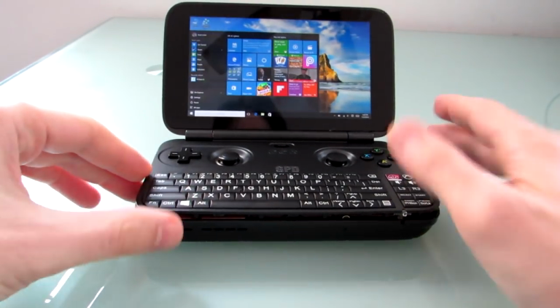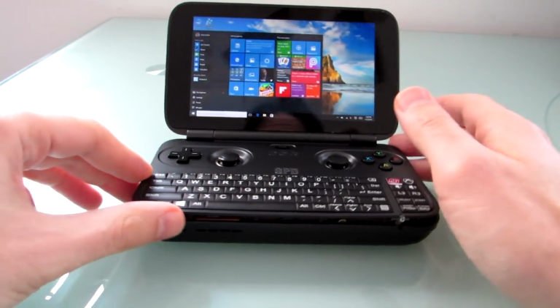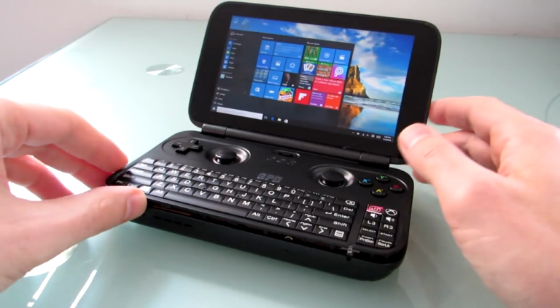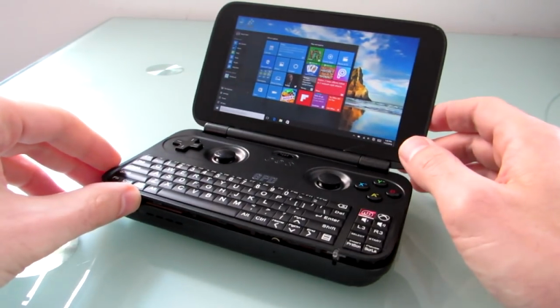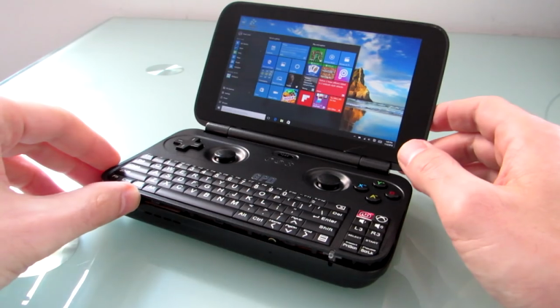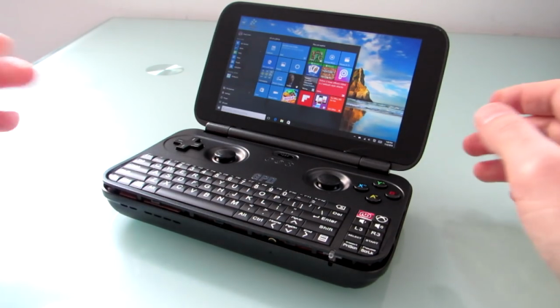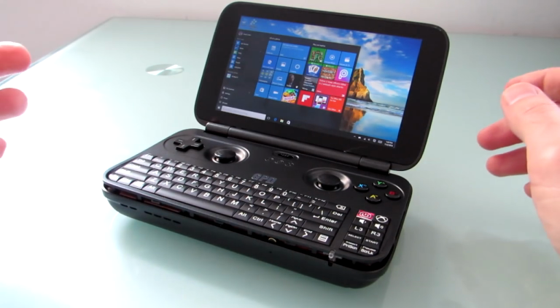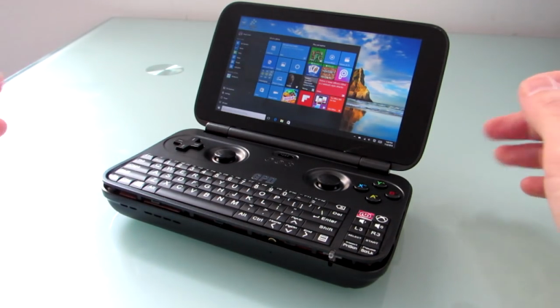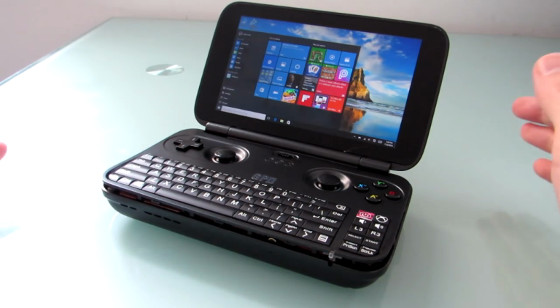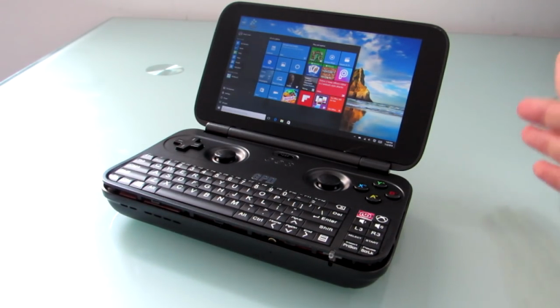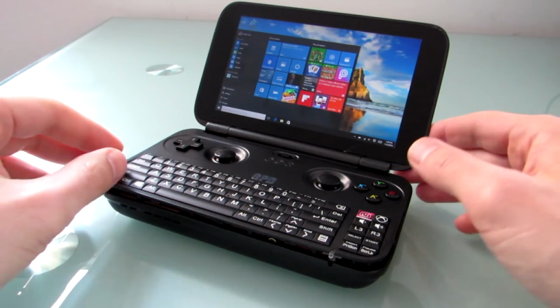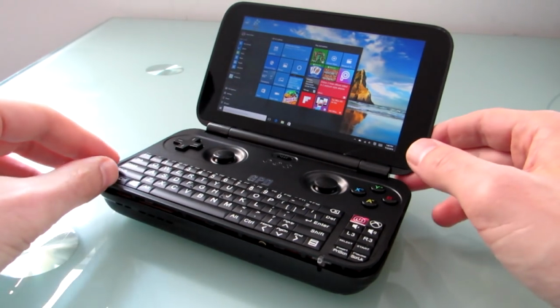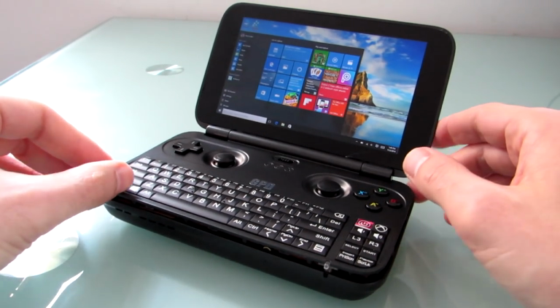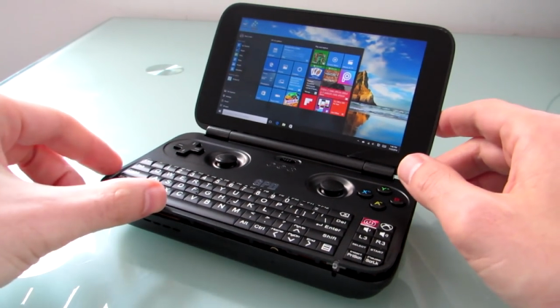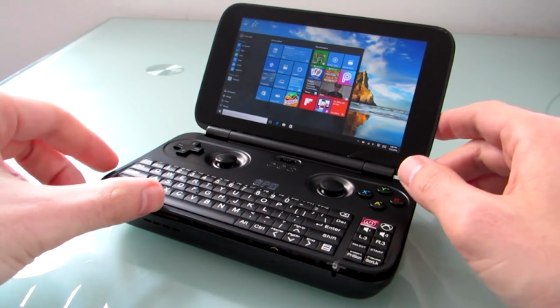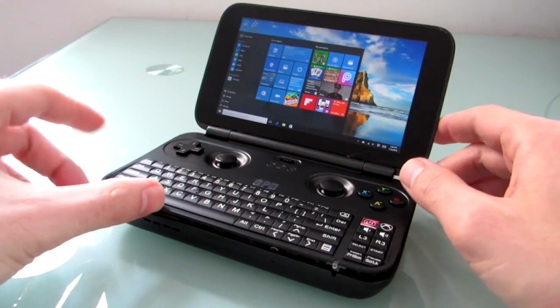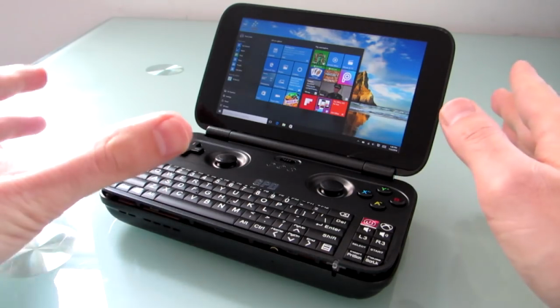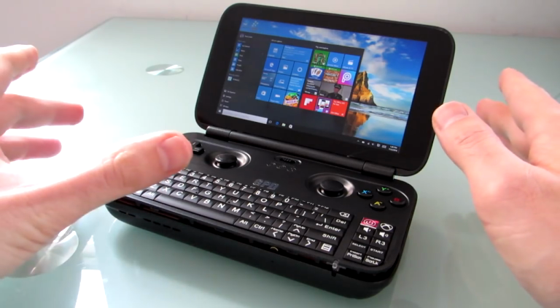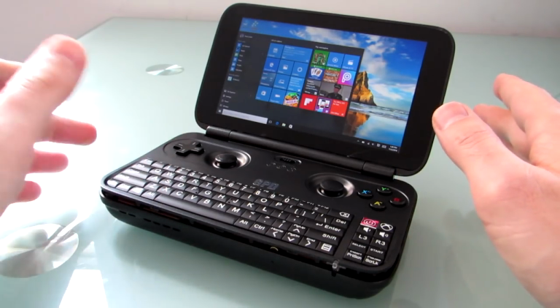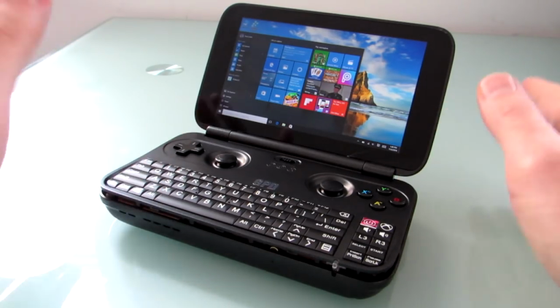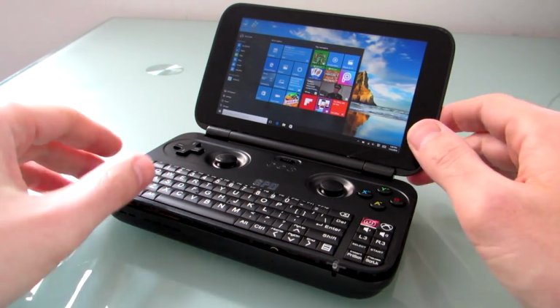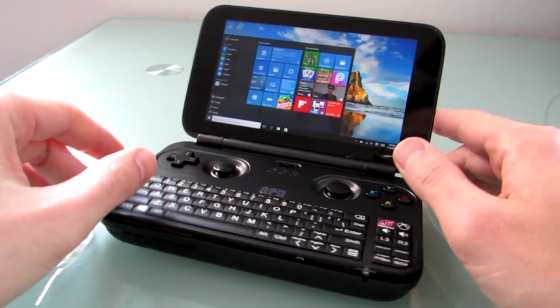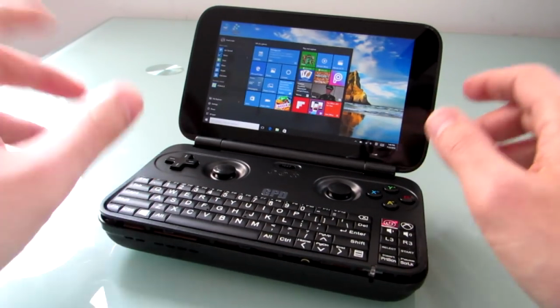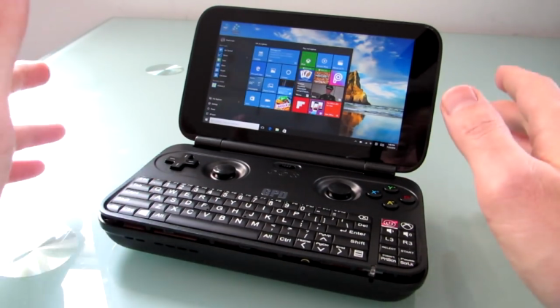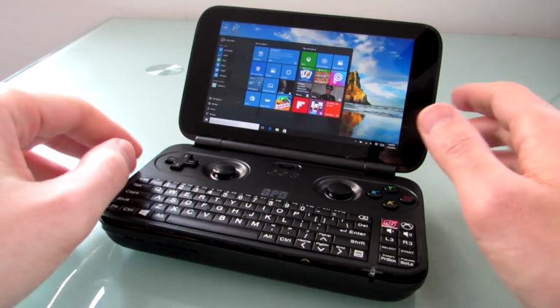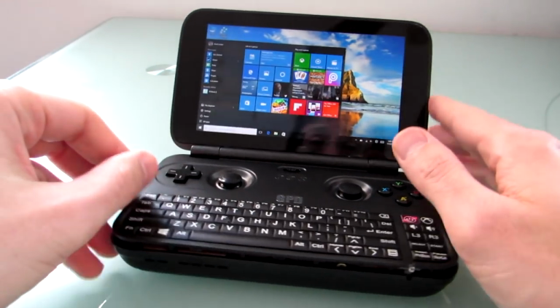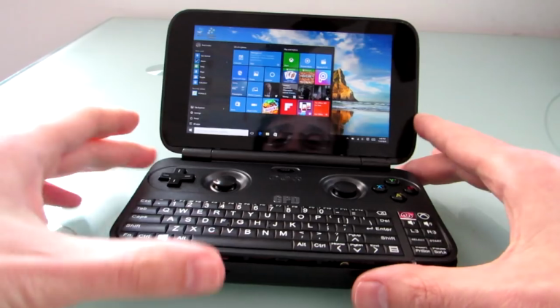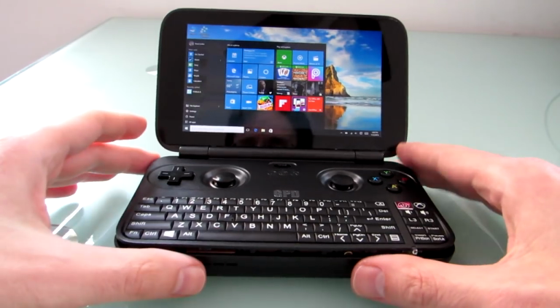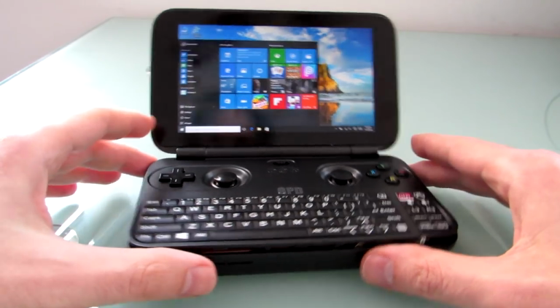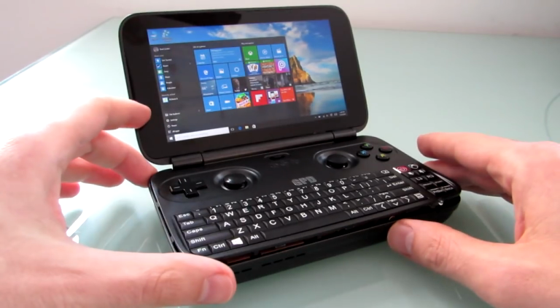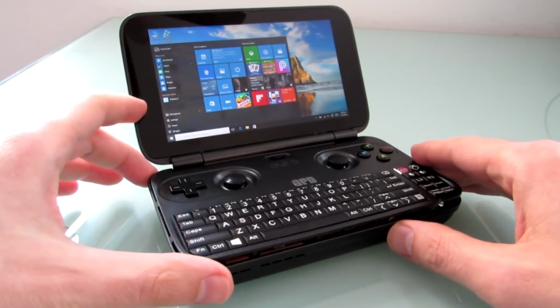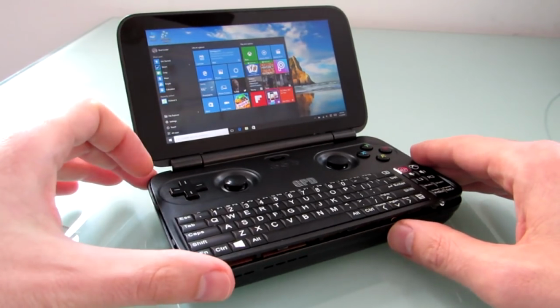It was sent to me by GPD for testing purposes, and when it works, it's actually a pretty cool little device. You can check out my other longer video for a semi-detailed overview of some of the games I can play and how it handles. It's a pretty nifty little system.